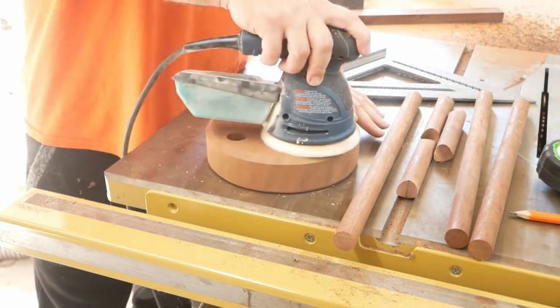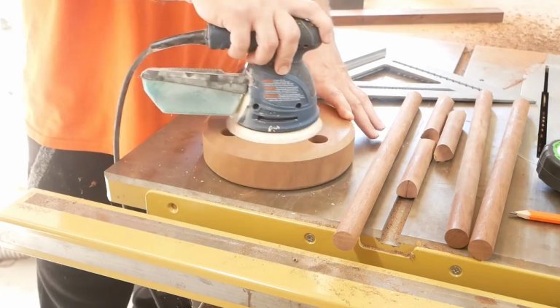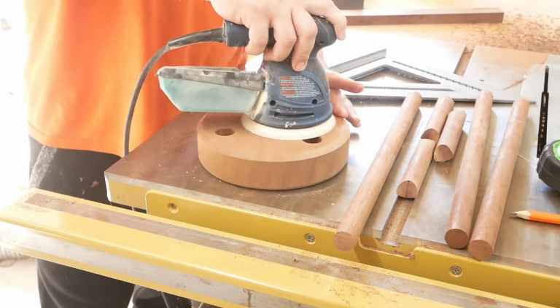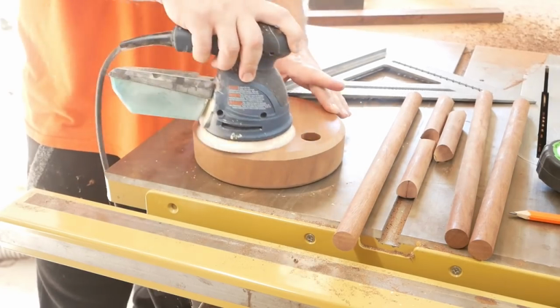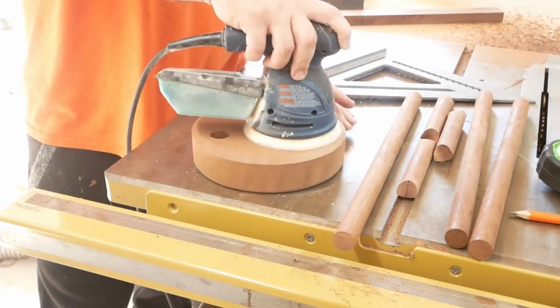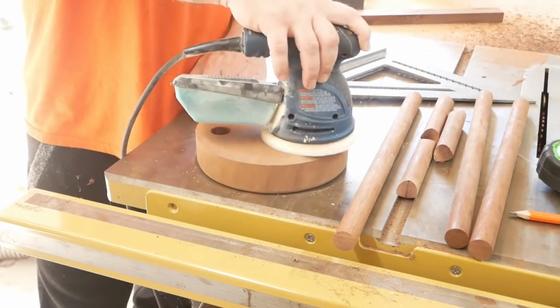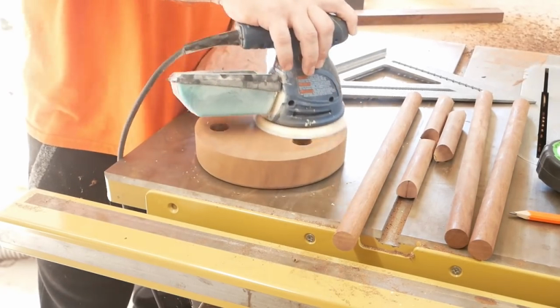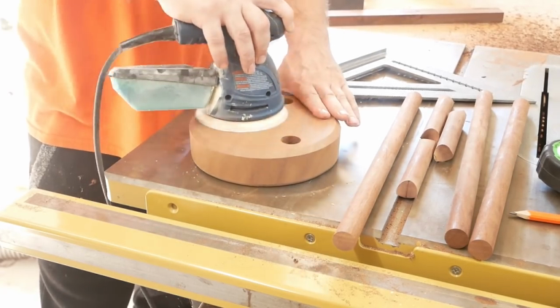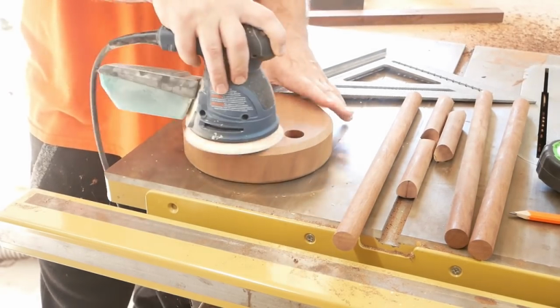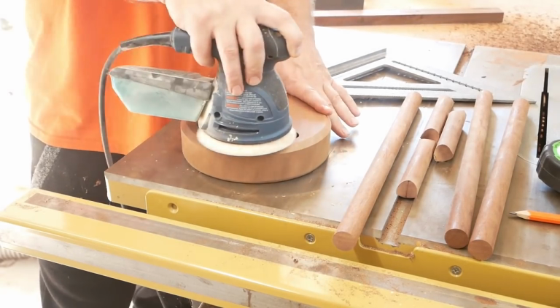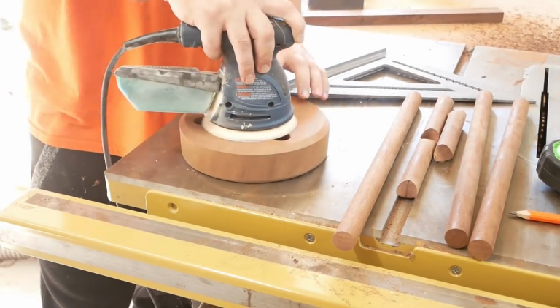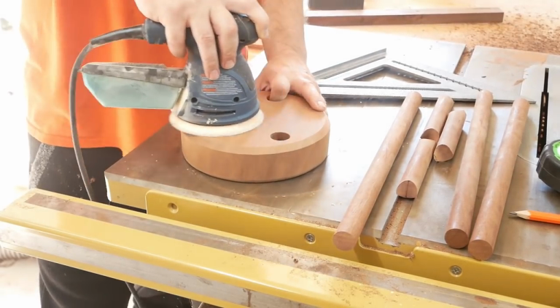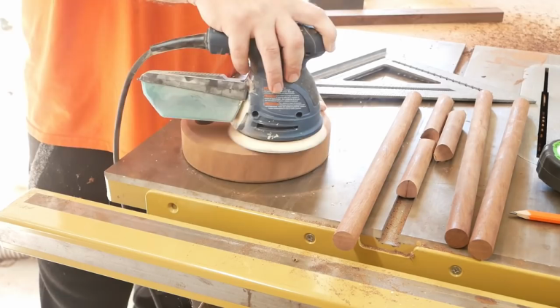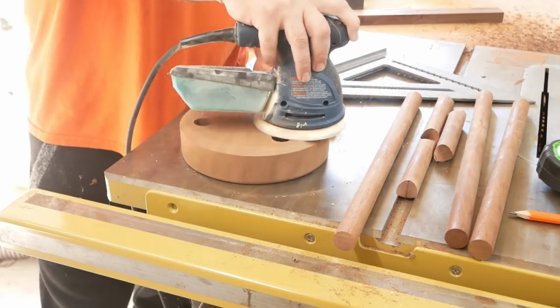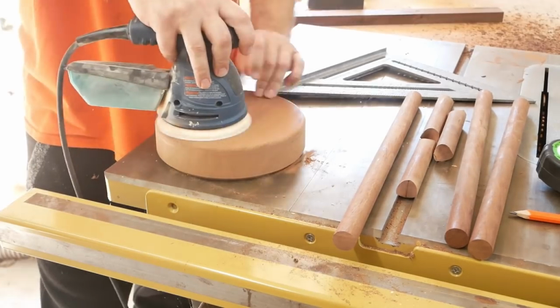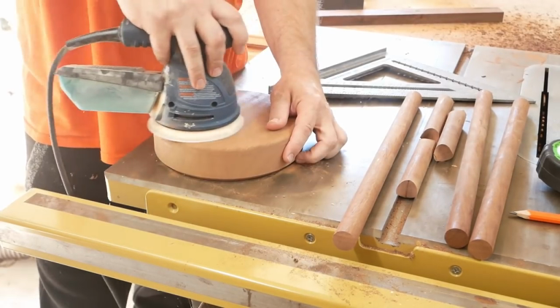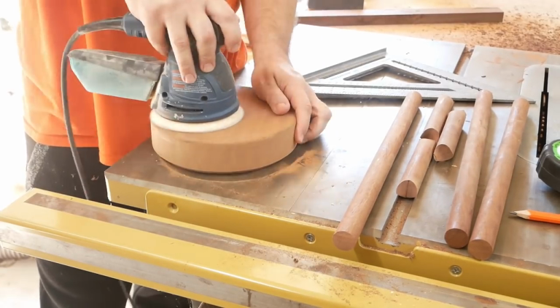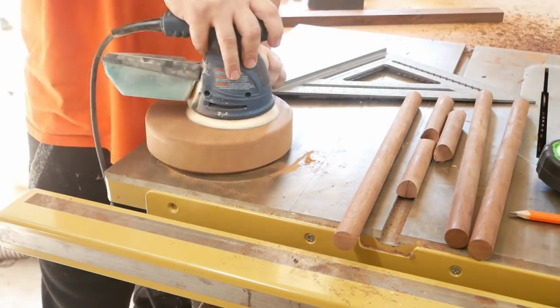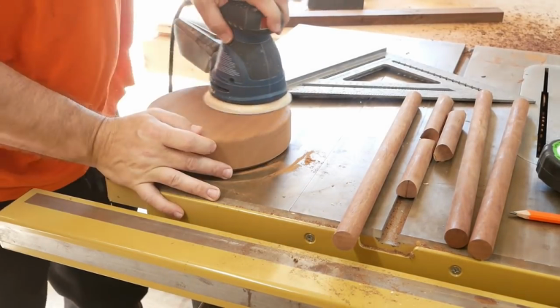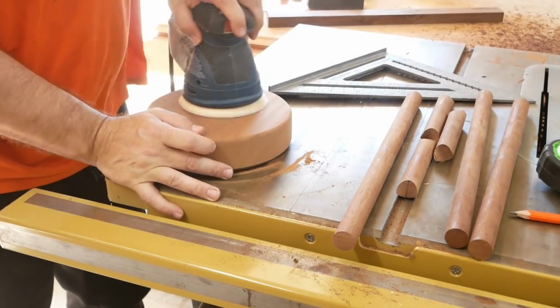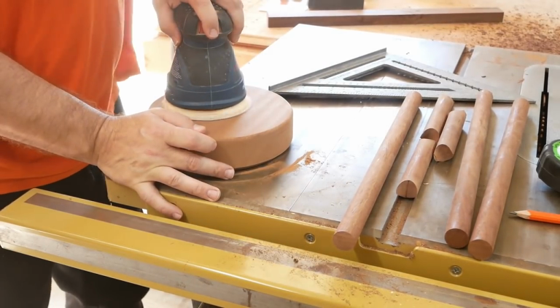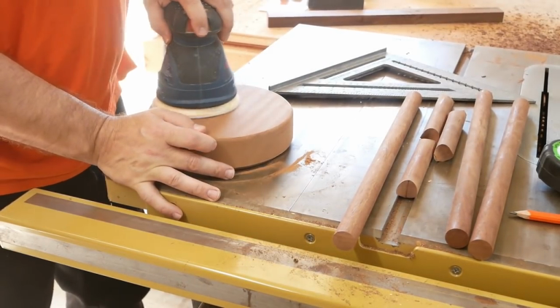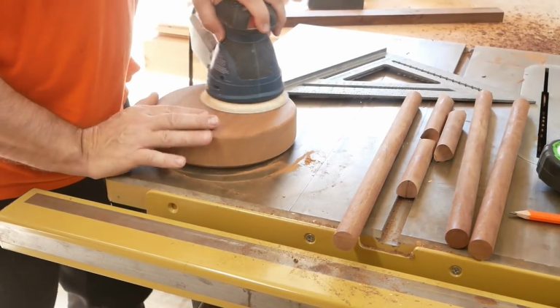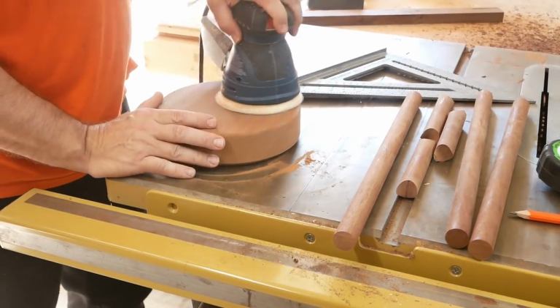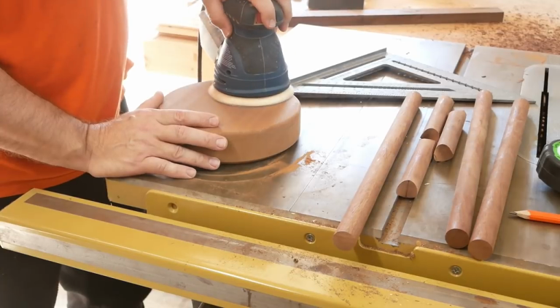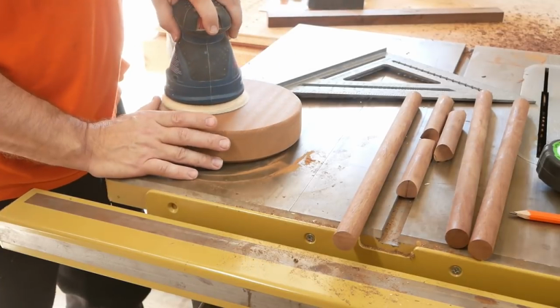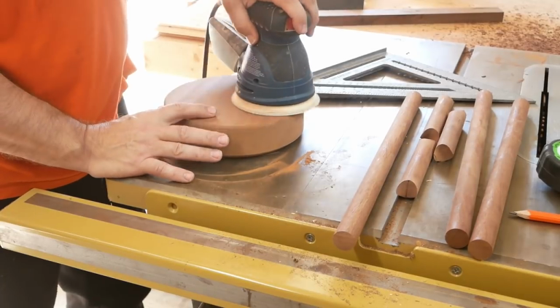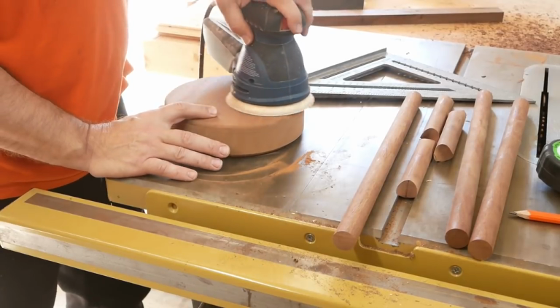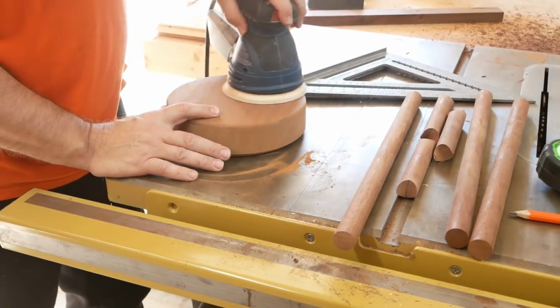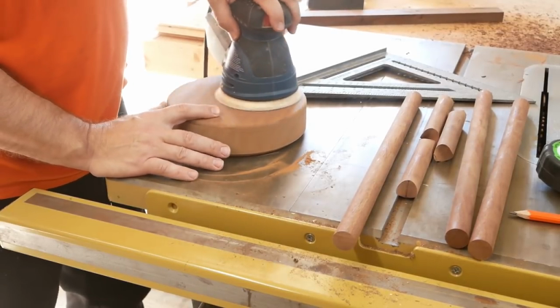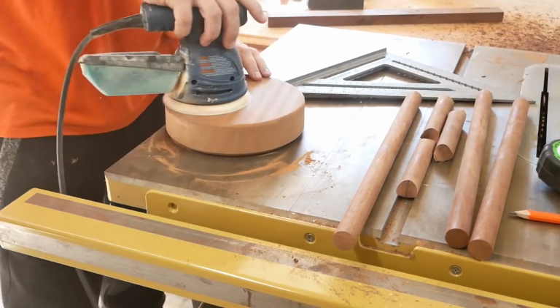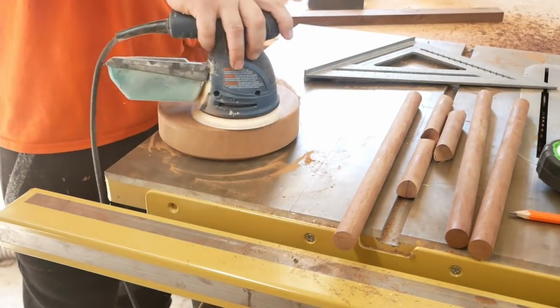I'm sanding — I started at around 80 grit and worked my way up to 120, then 140. I didn't film all of that since there's not a whole lot to see when it's just sanding.